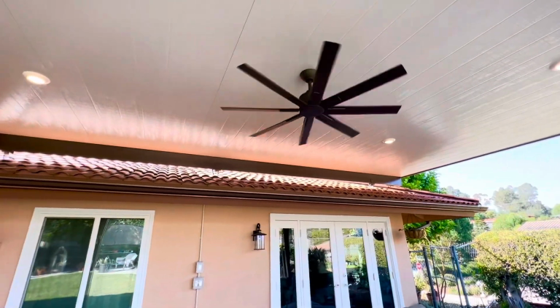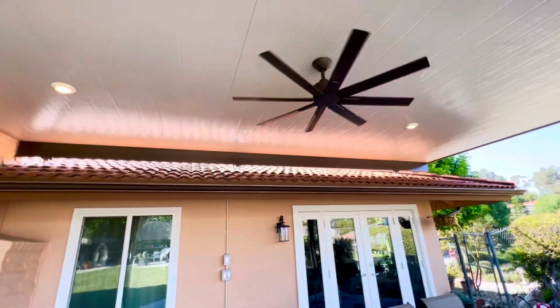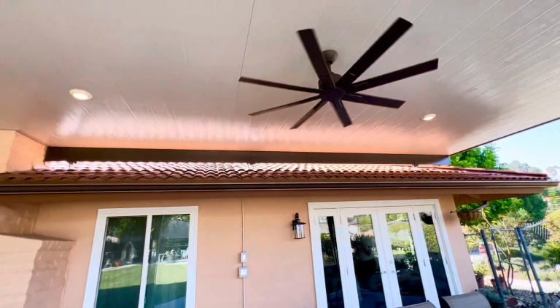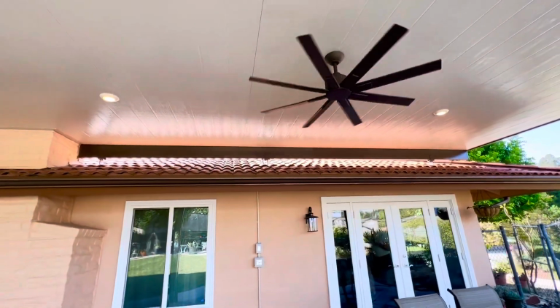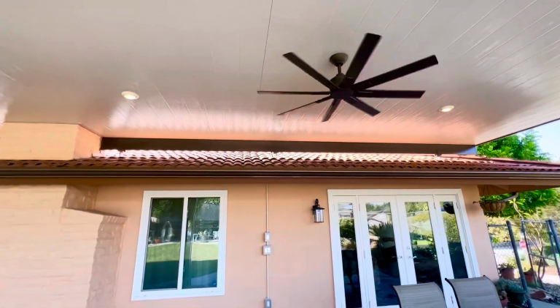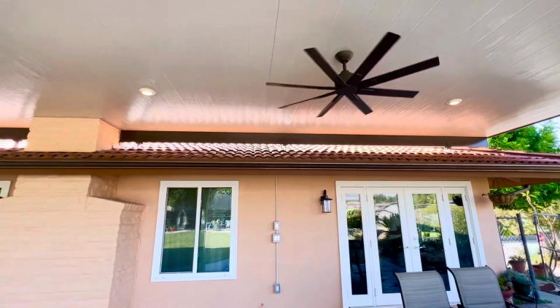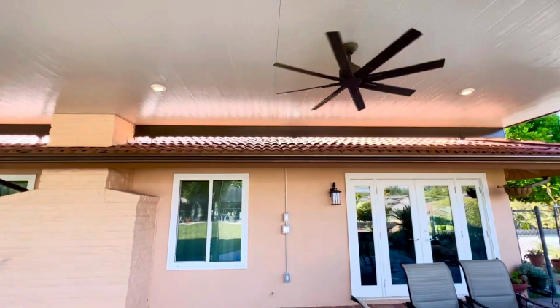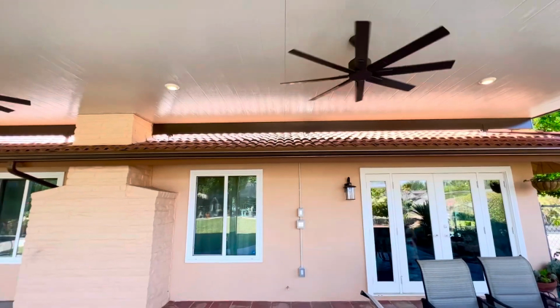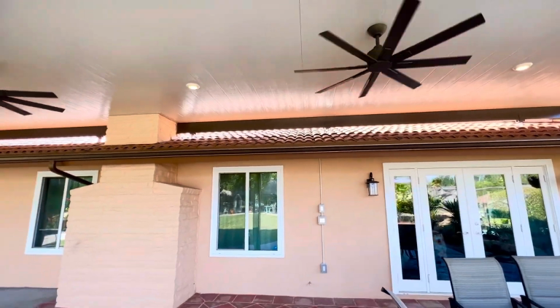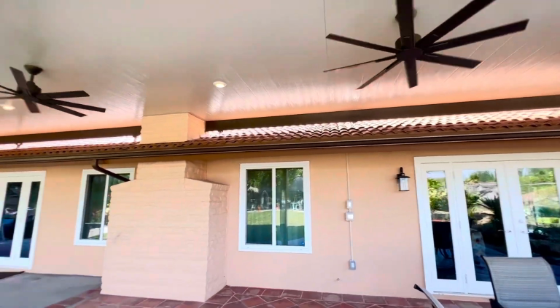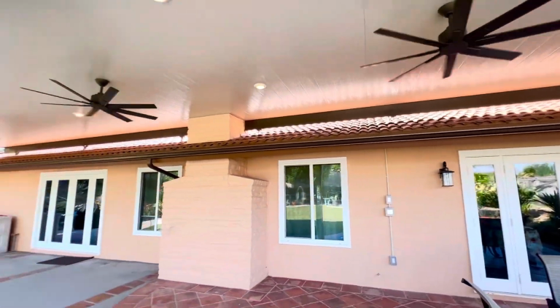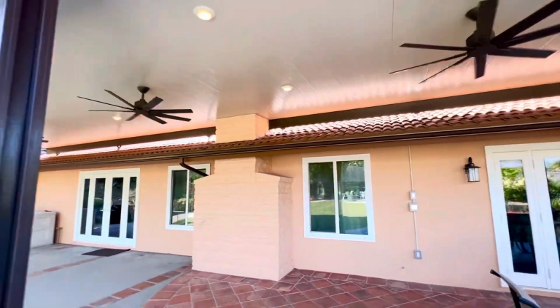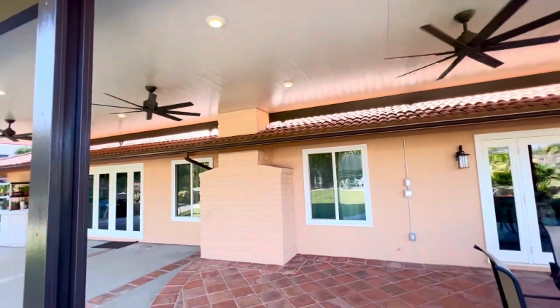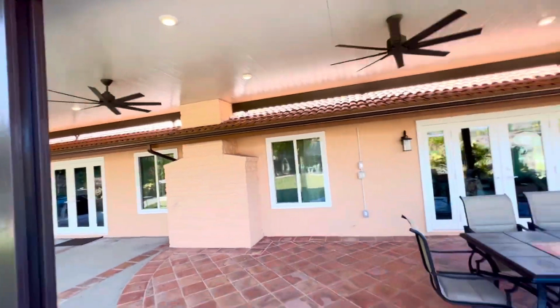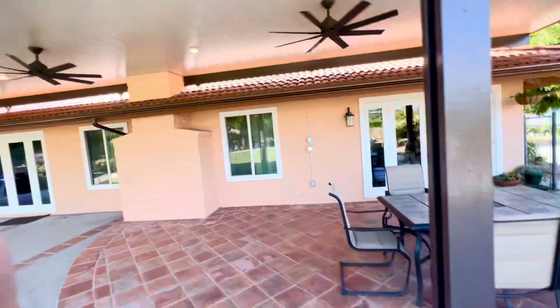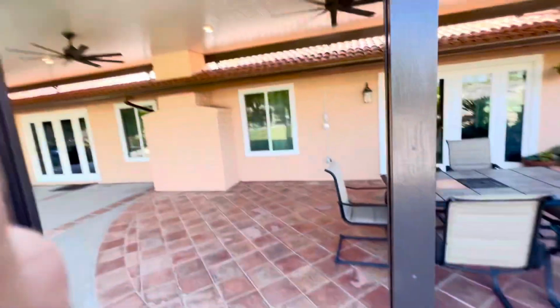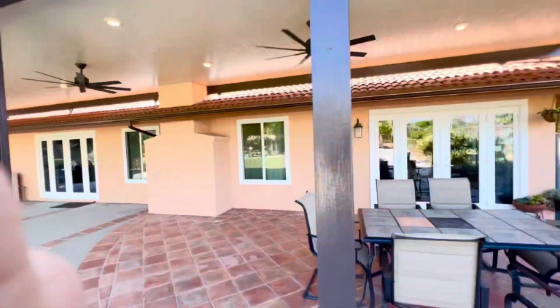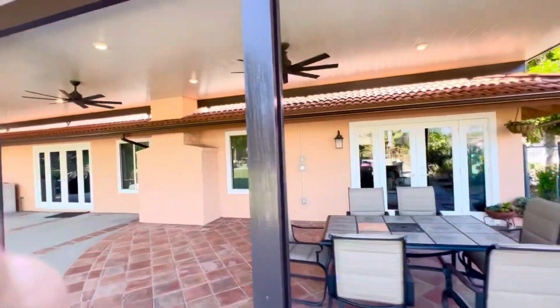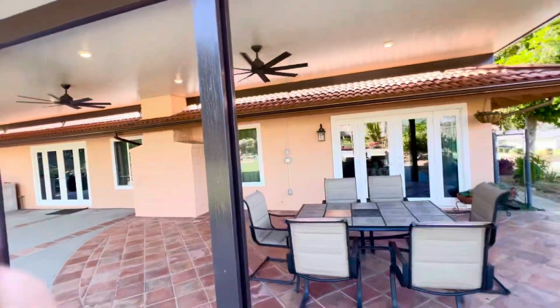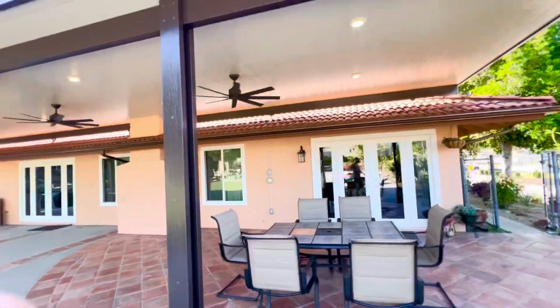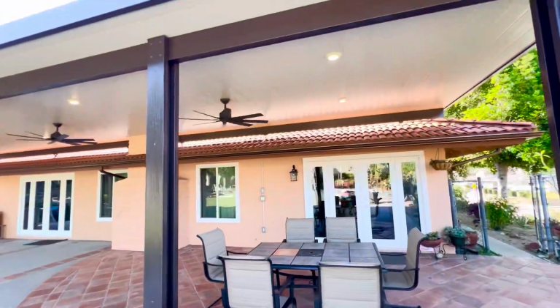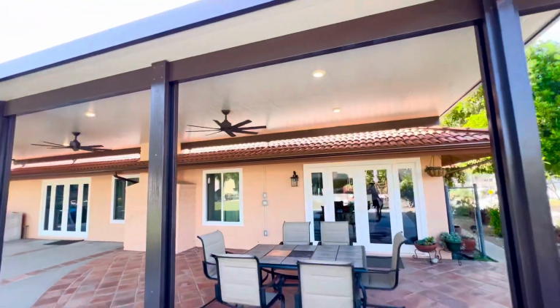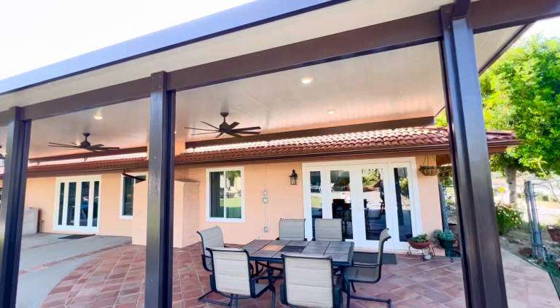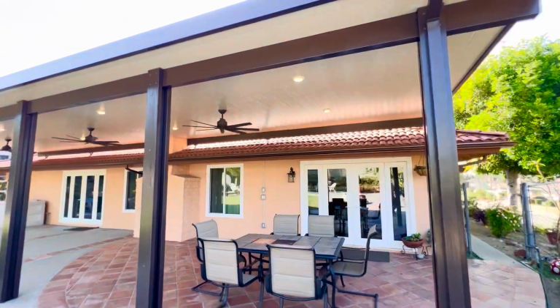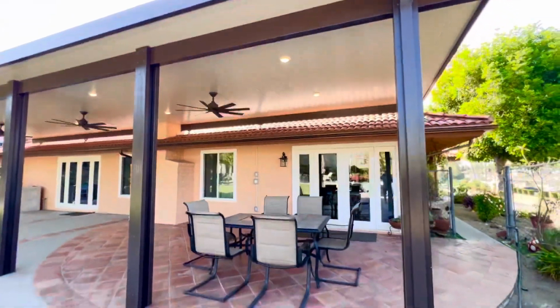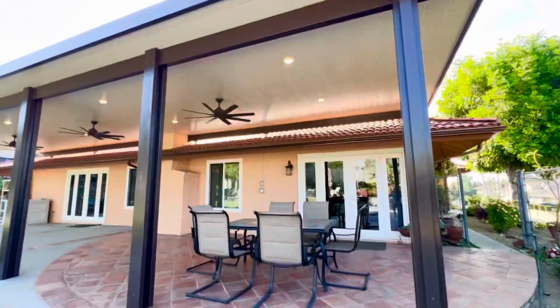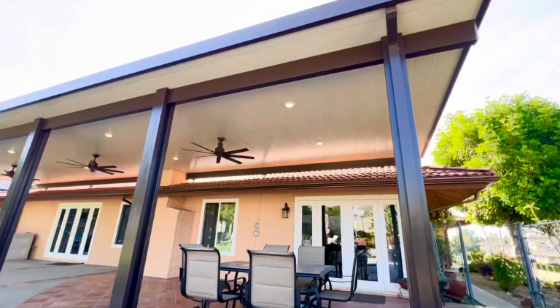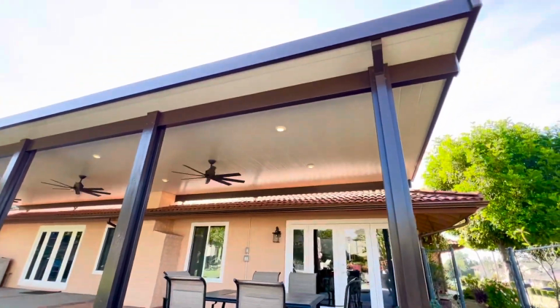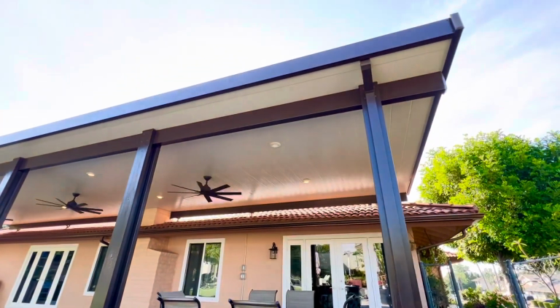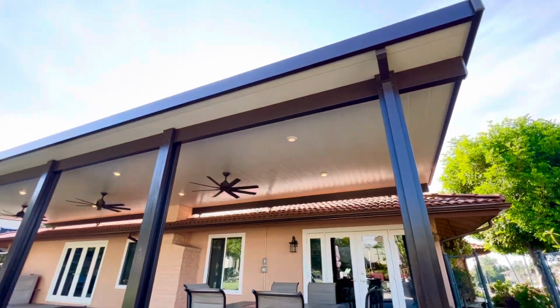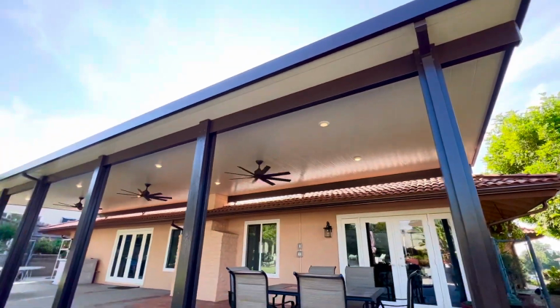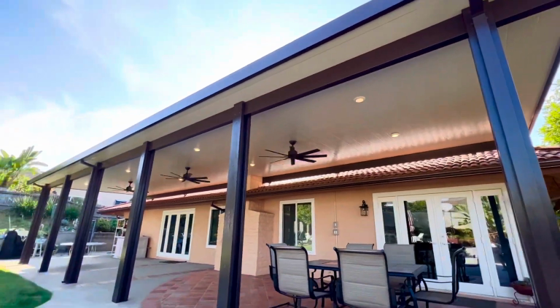I love these fans — they just make such a difference. There are no lights on them, it's really simple. The patio cover does not have any post lights or spotlights. It's very clean, very modern.